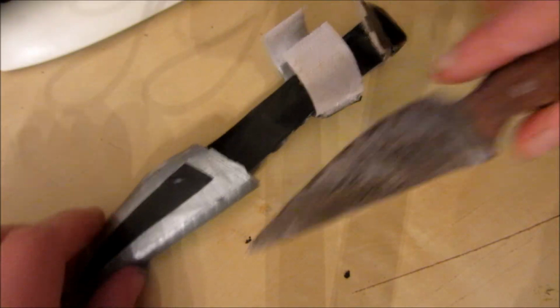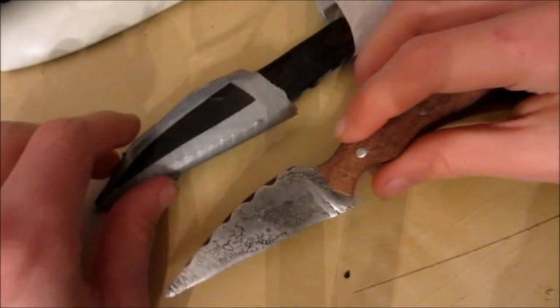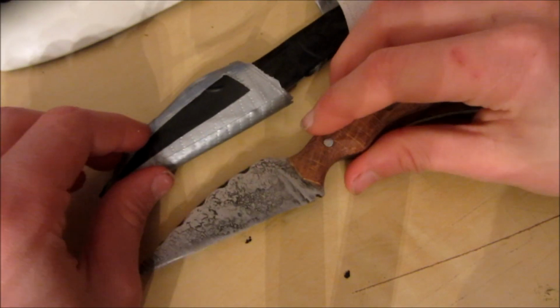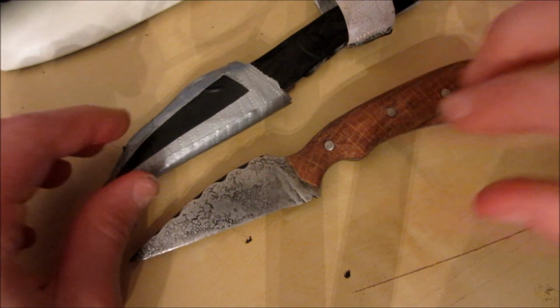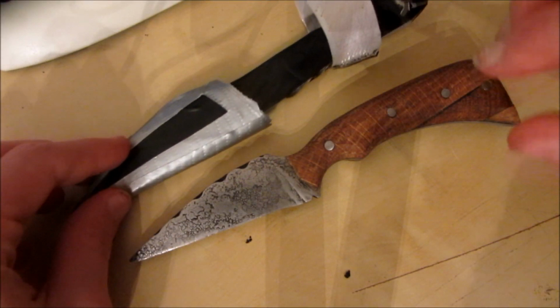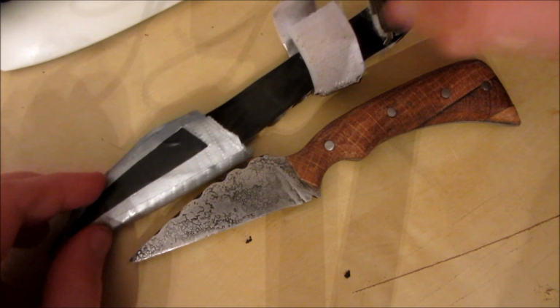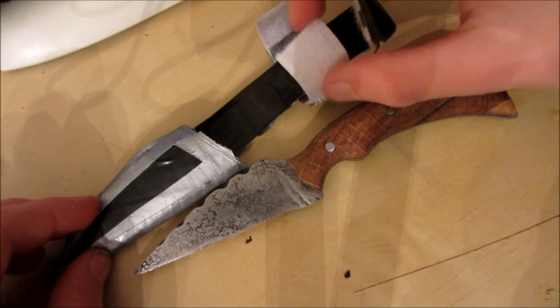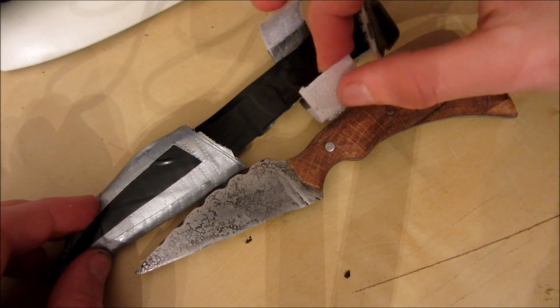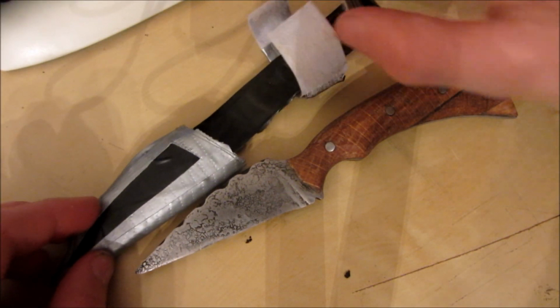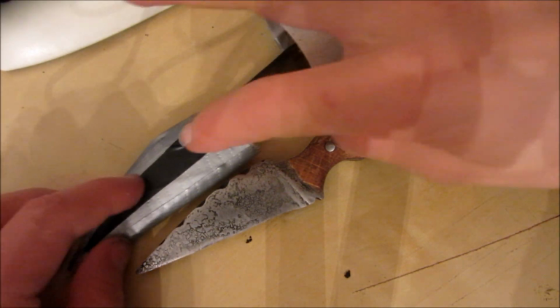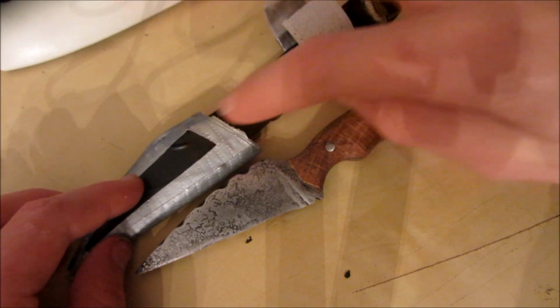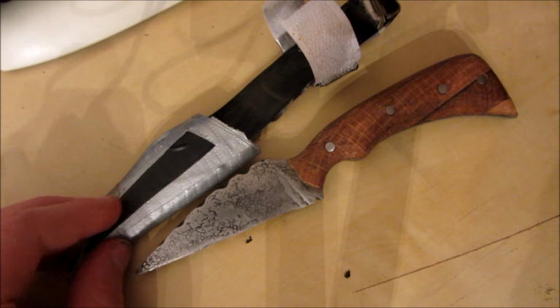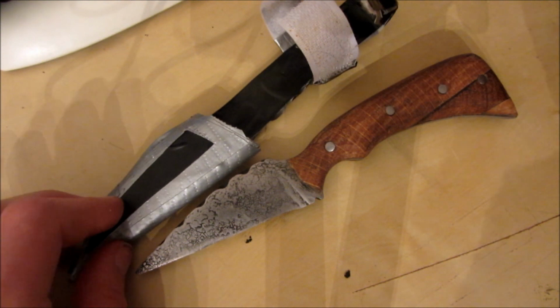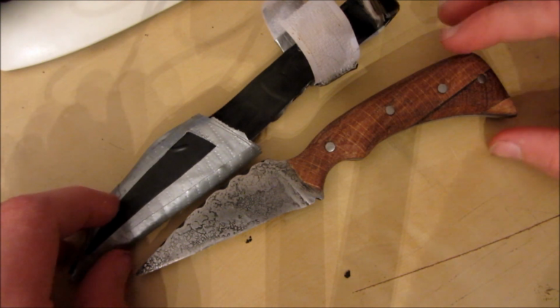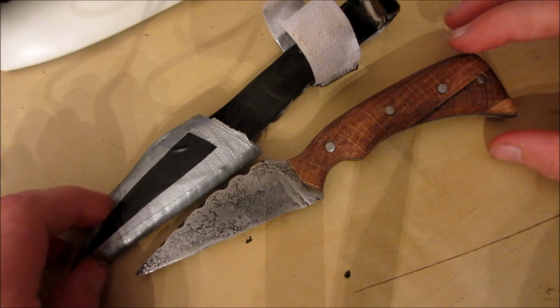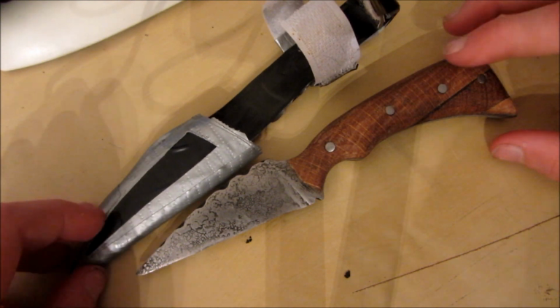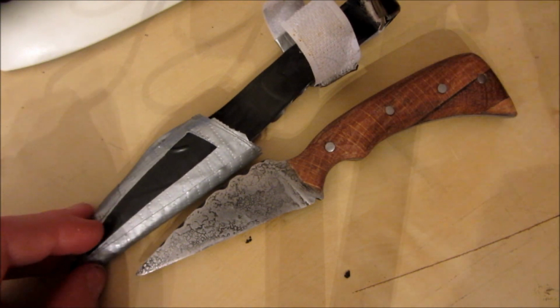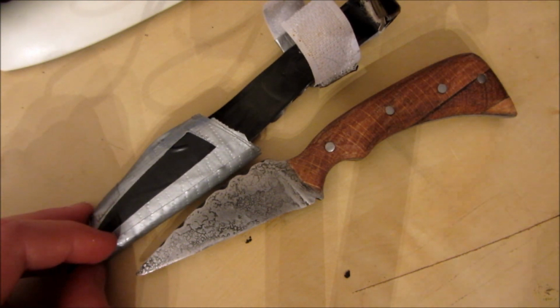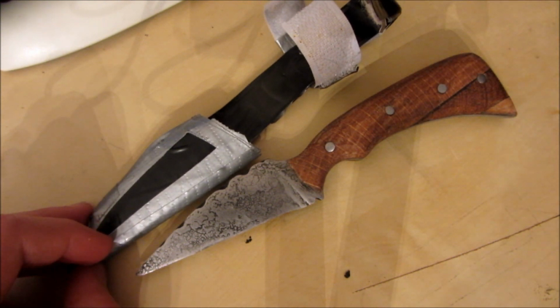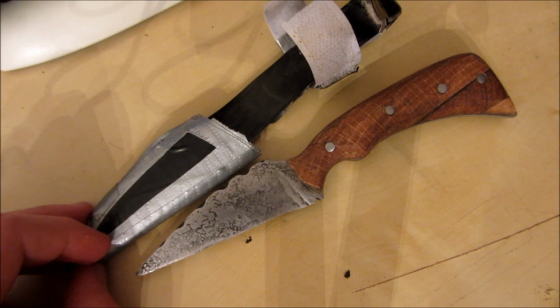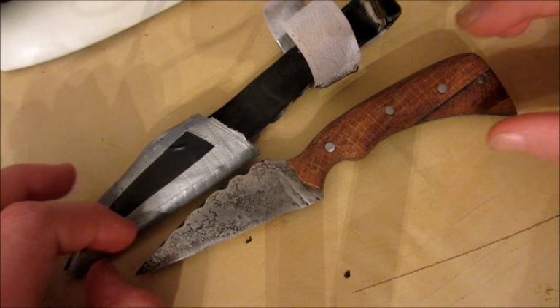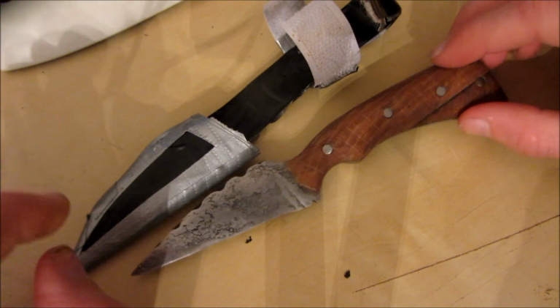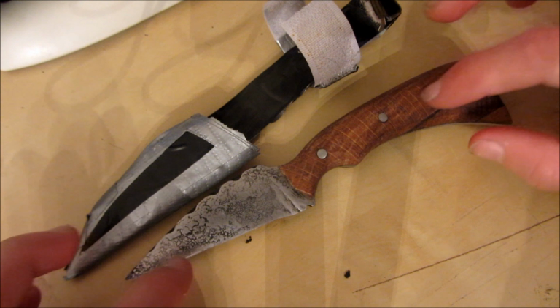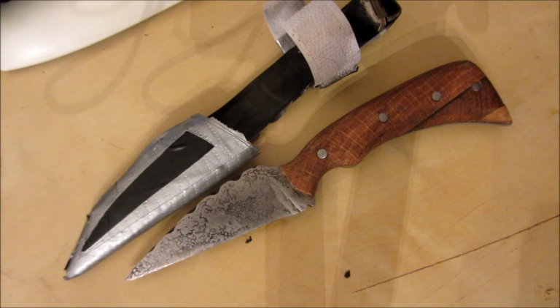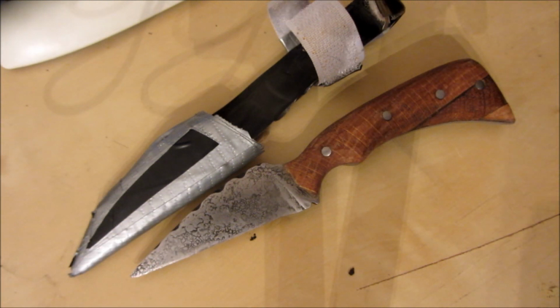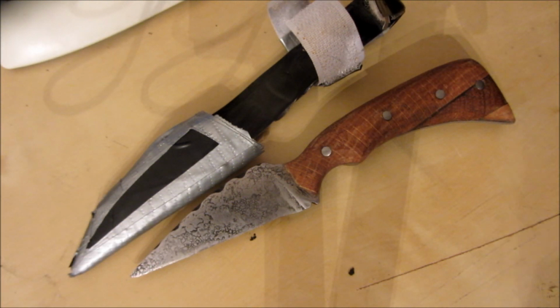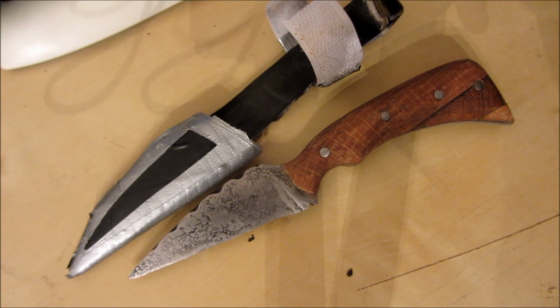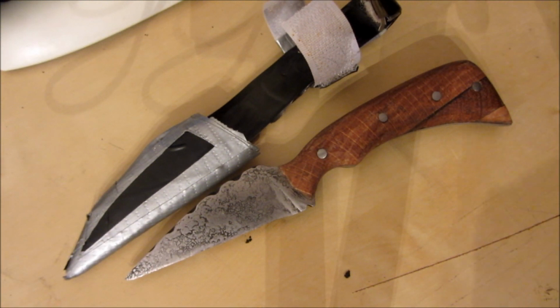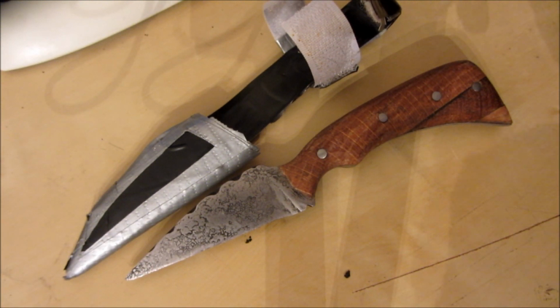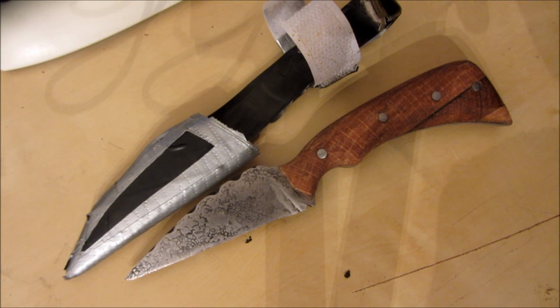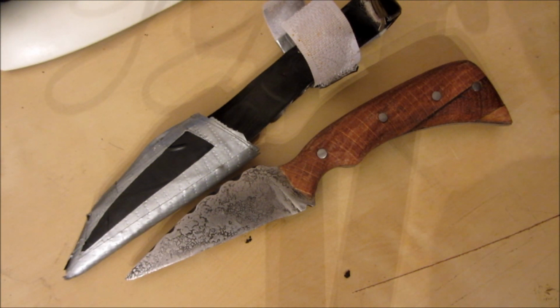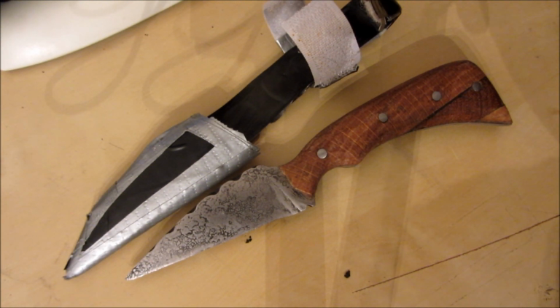The only materials you're going to need to make this knife sheath are some velcro, some duct tape, and some insulation tape — which is optional, just to make it look a bit better — and also a knife to make the sheath around. So now let's see how you make it.